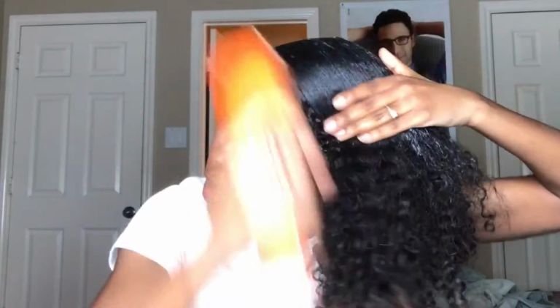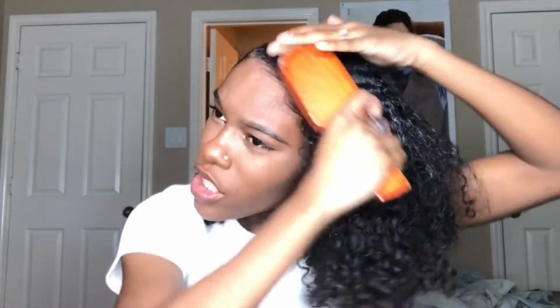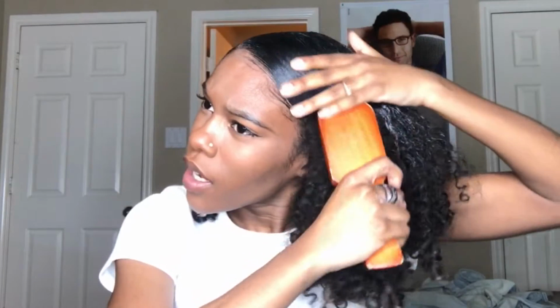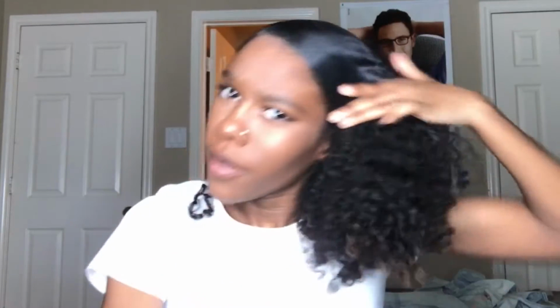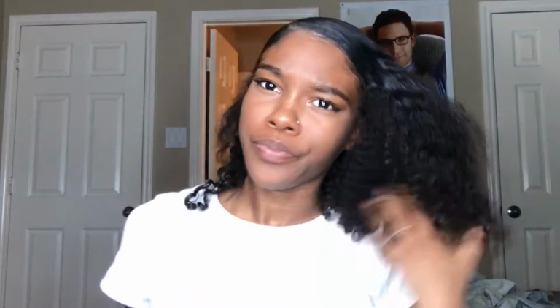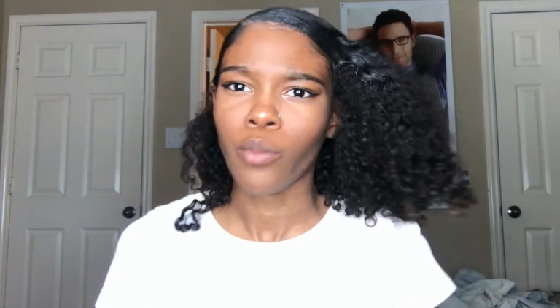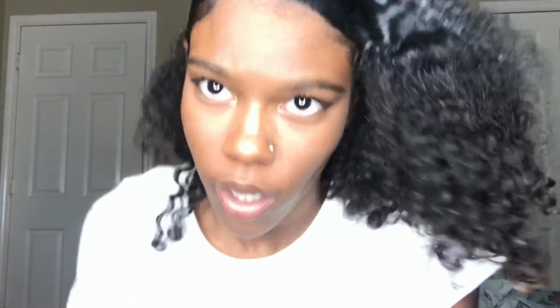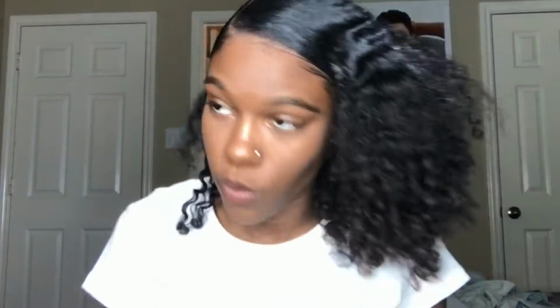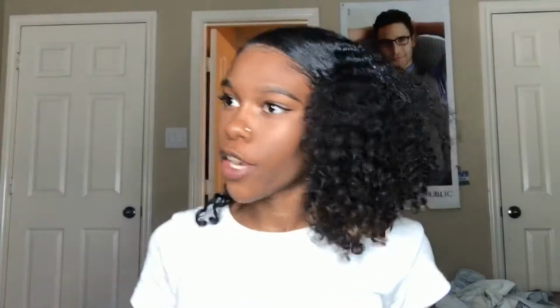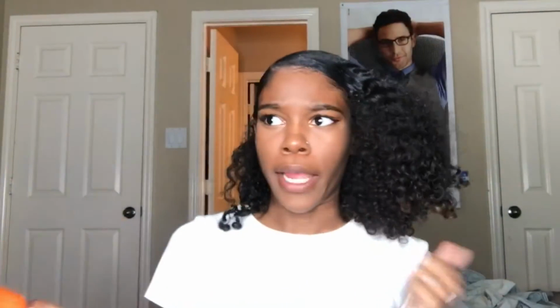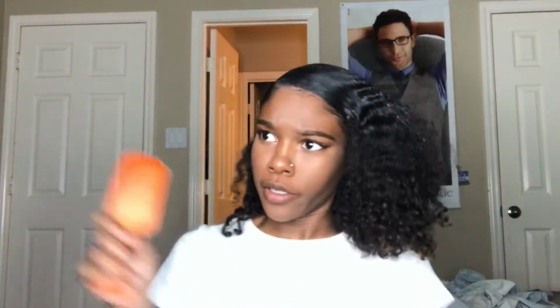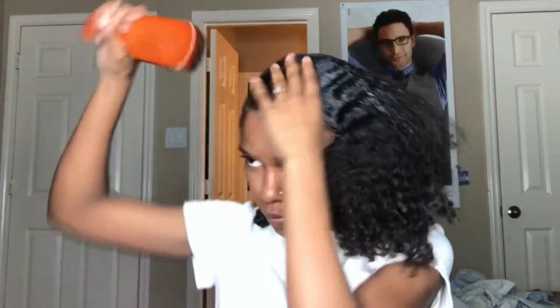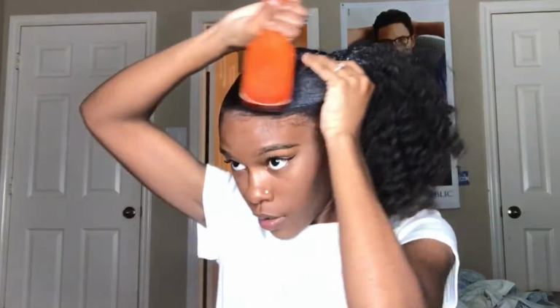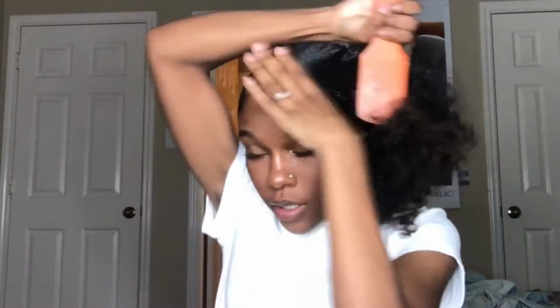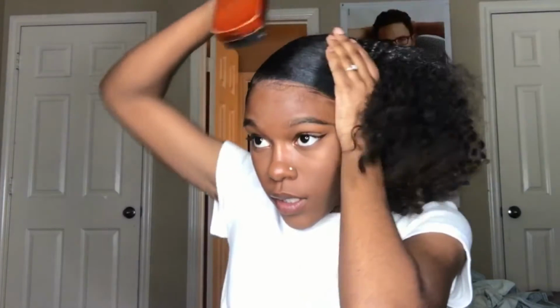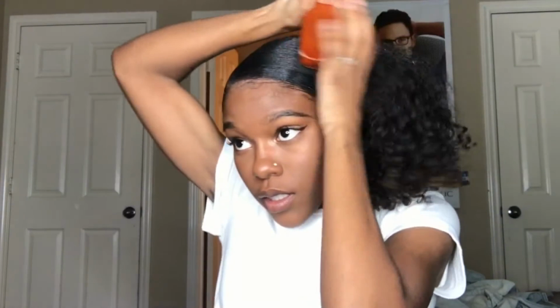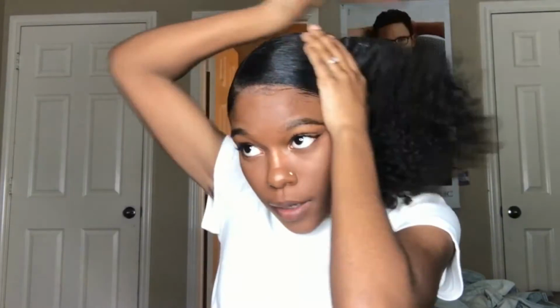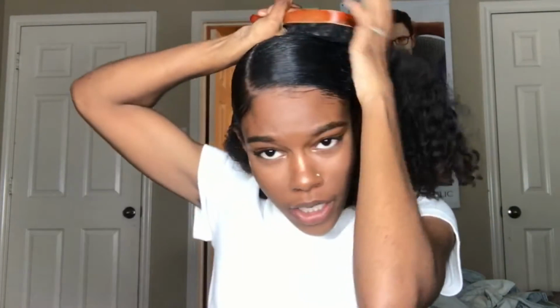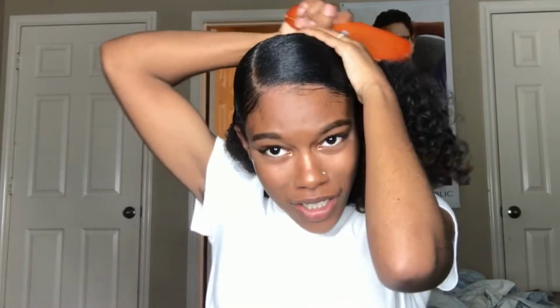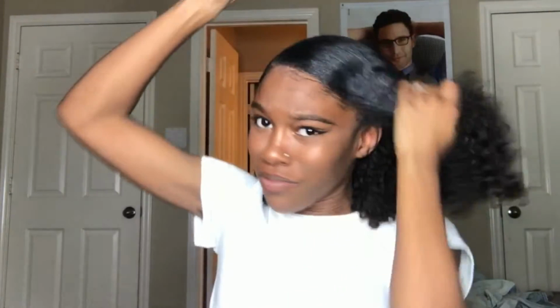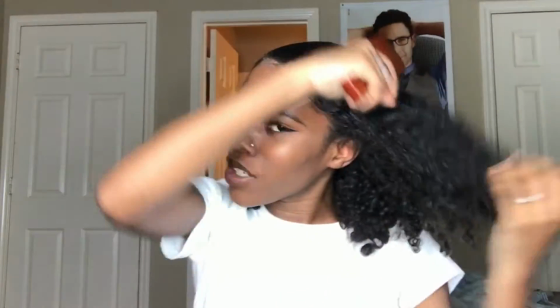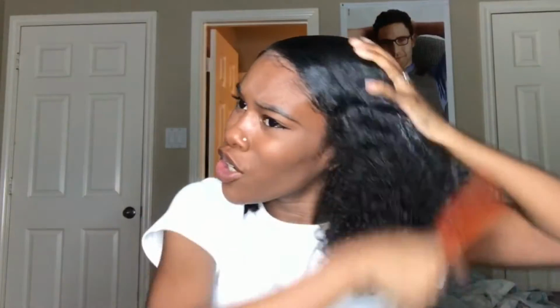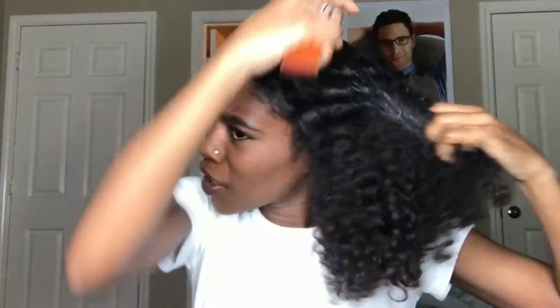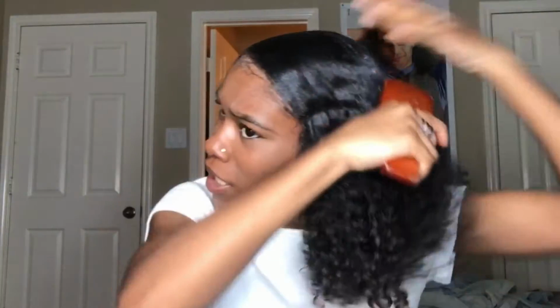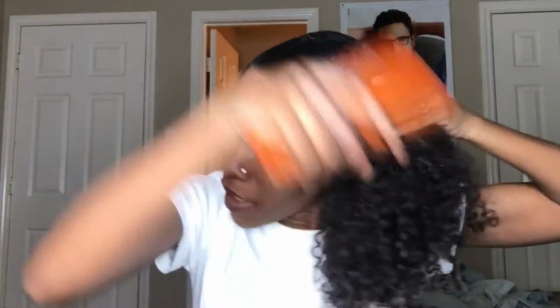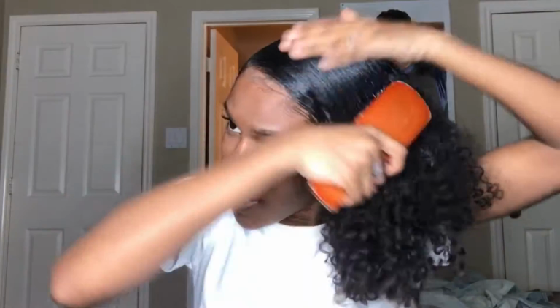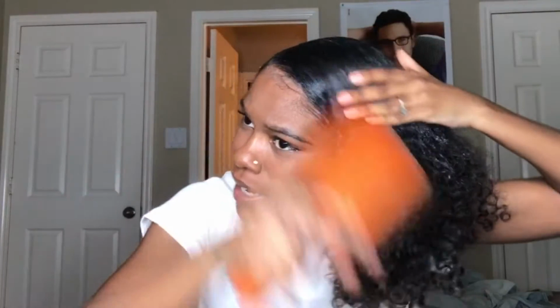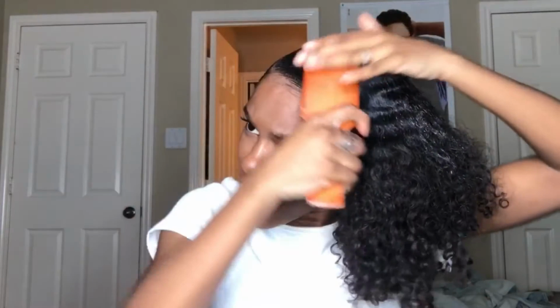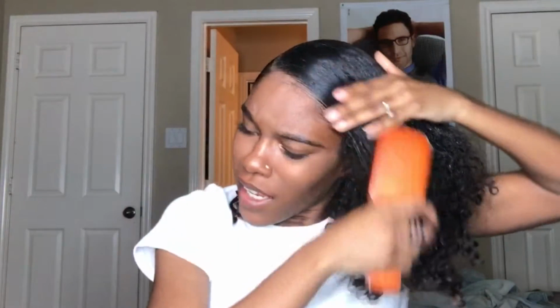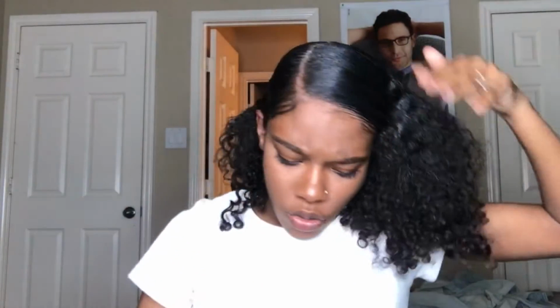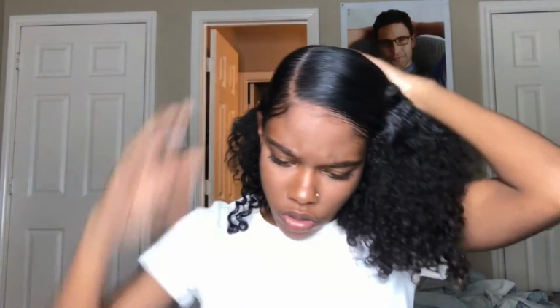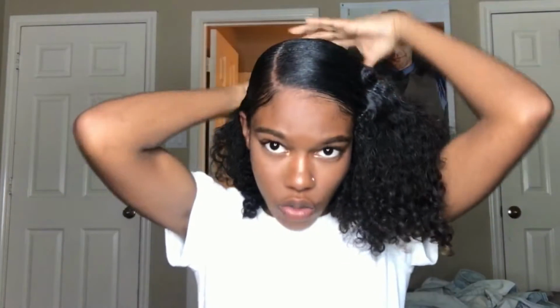So you just want to smooth the hair down like this and brush it, because you want it to be neat and so cute.